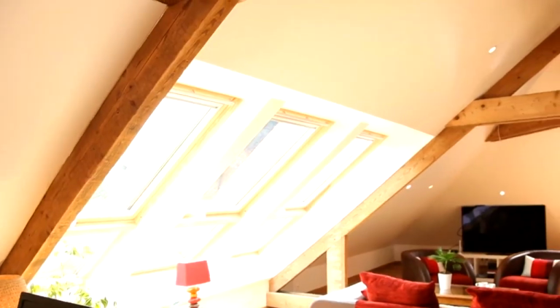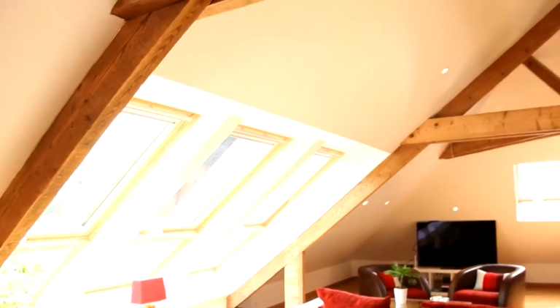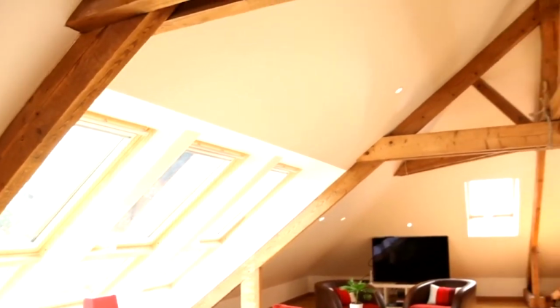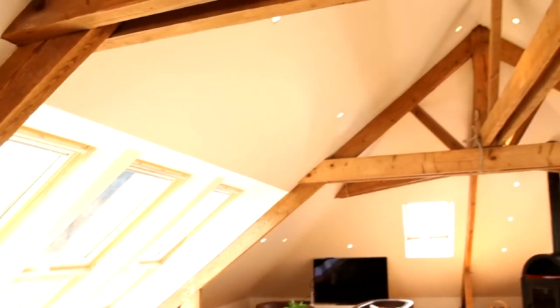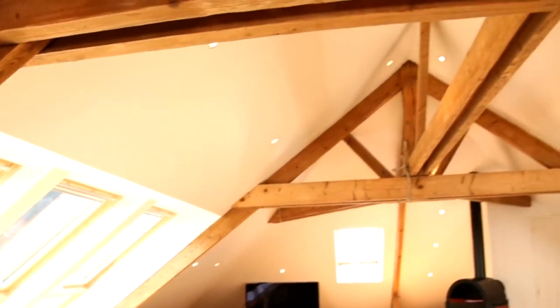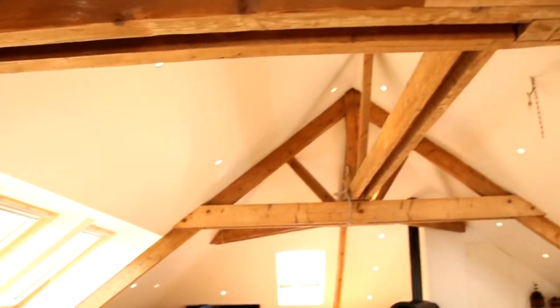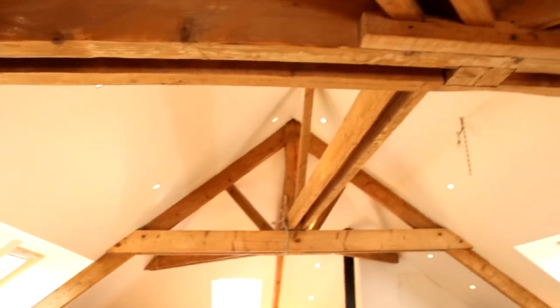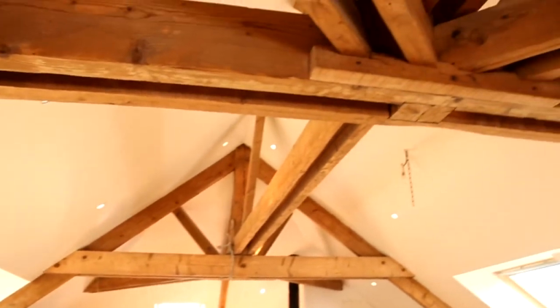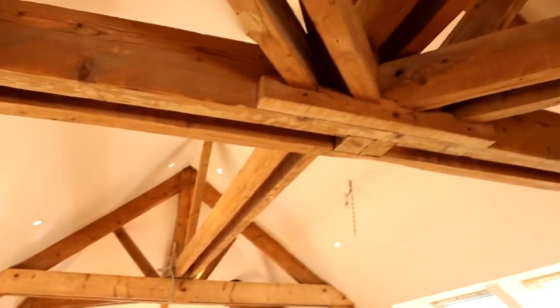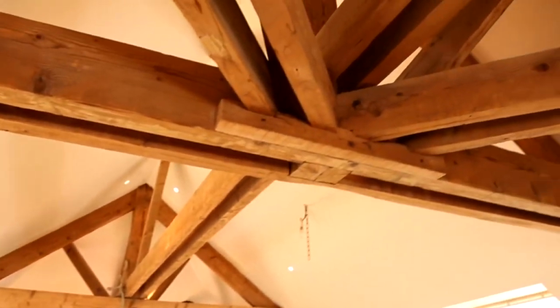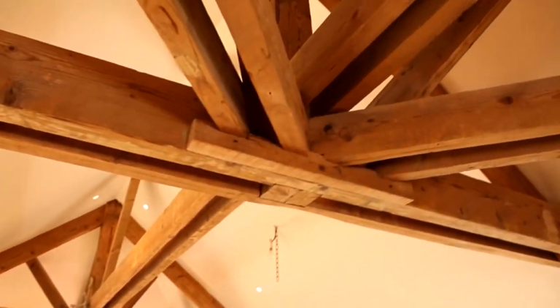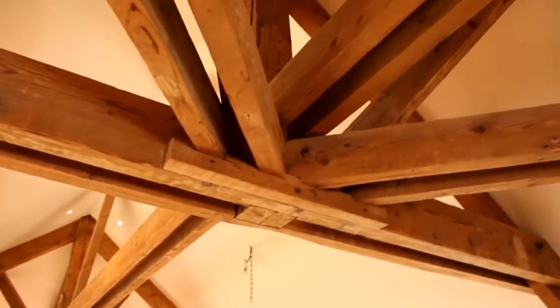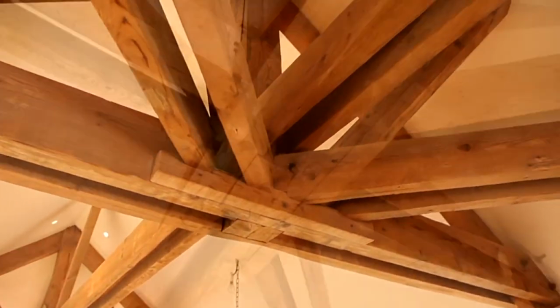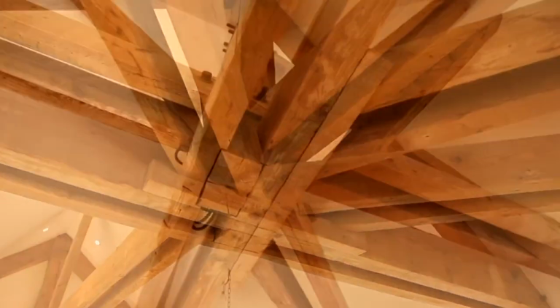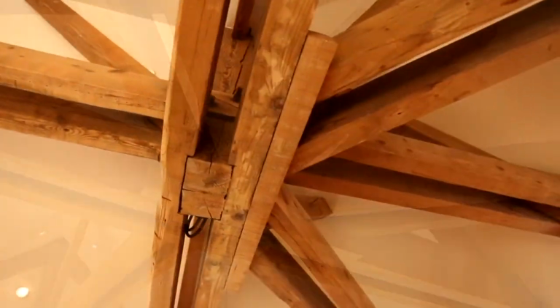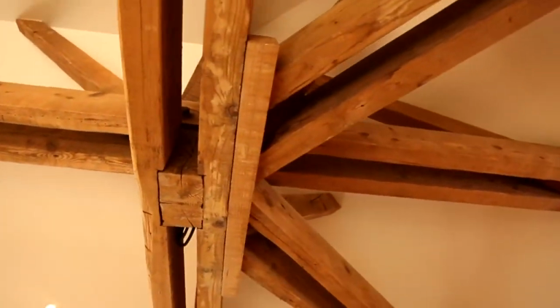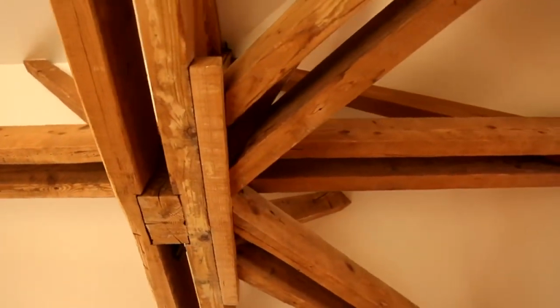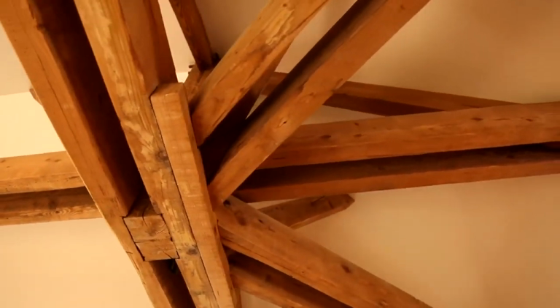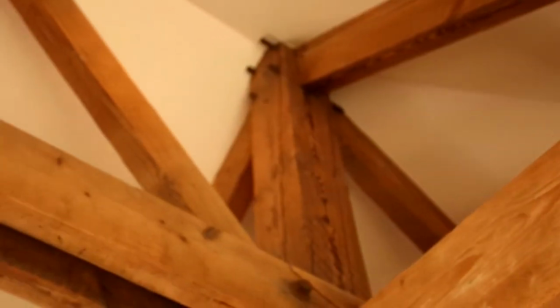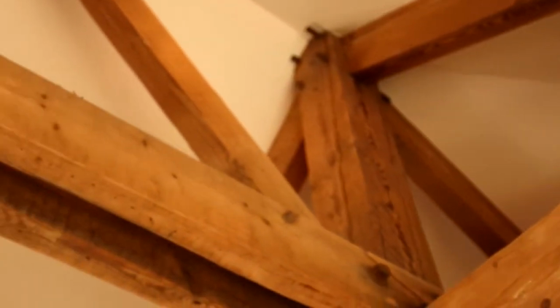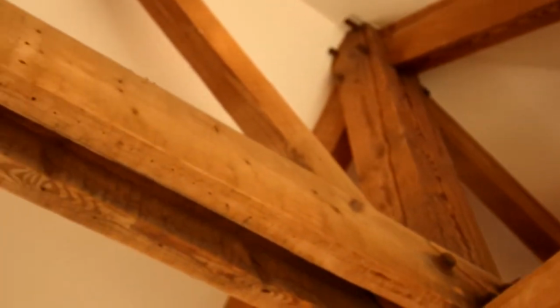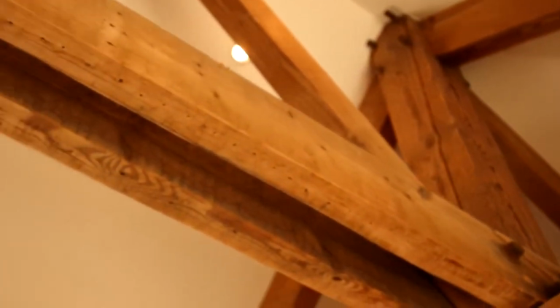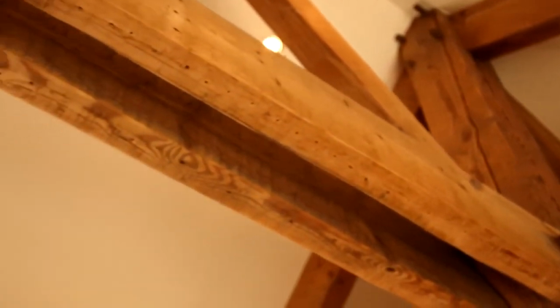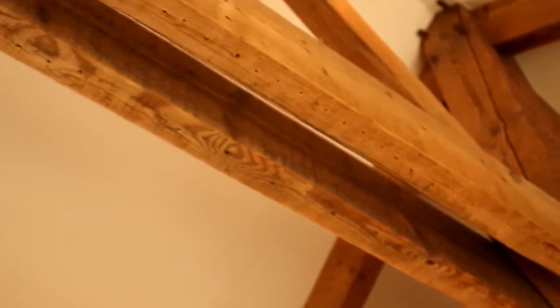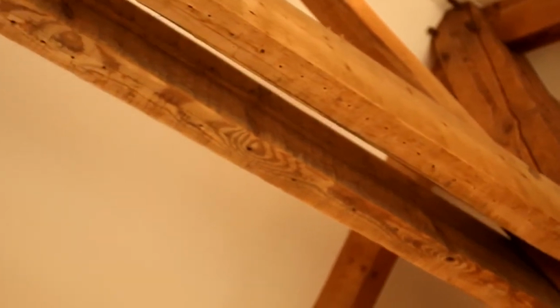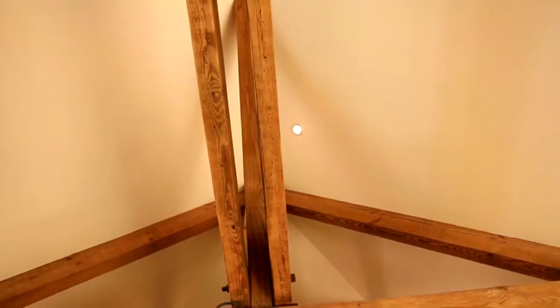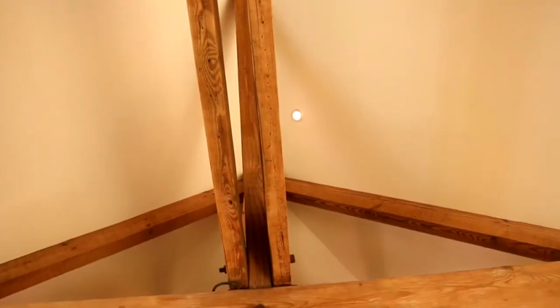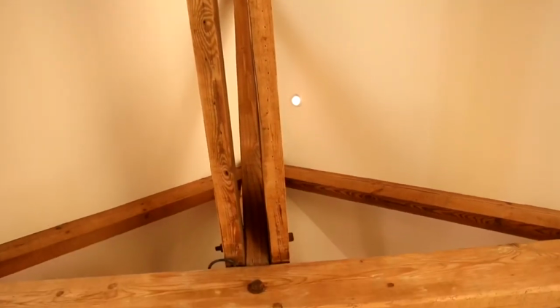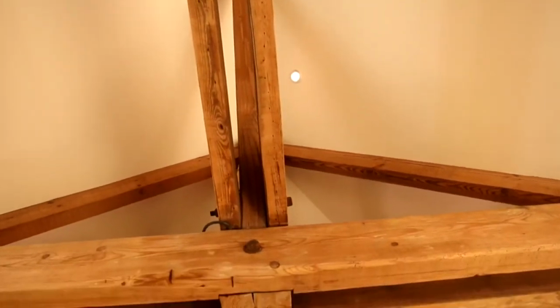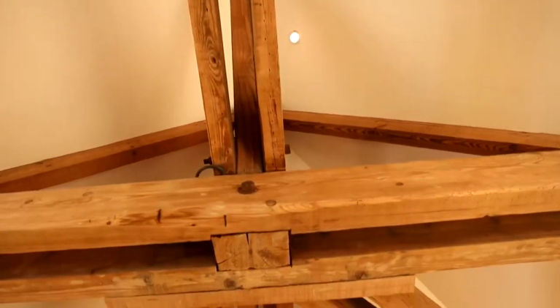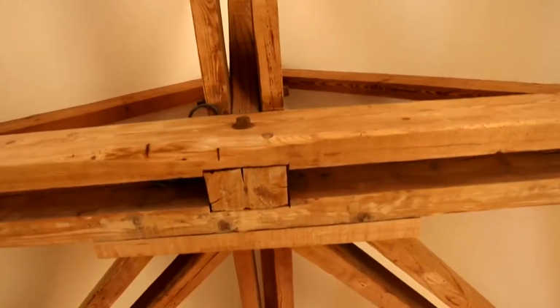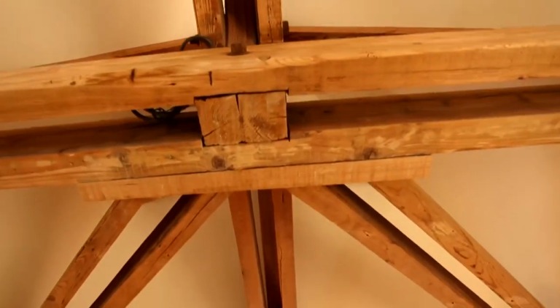Despite the restructuring of the roof, many of the original beams were retained. These are now on show as a feature in the room and add to the rustic feel of the project.